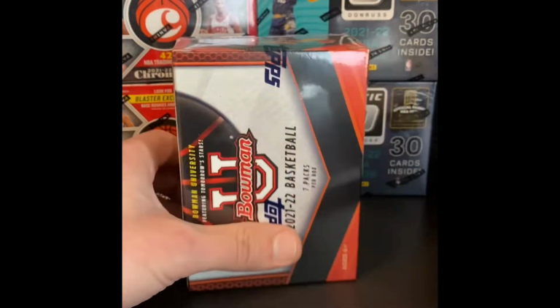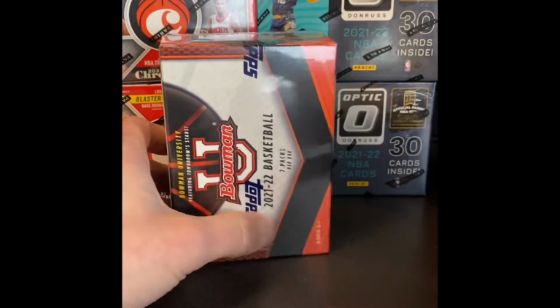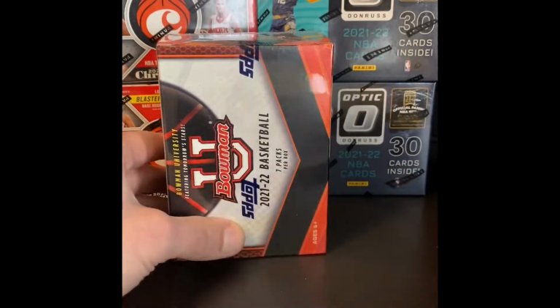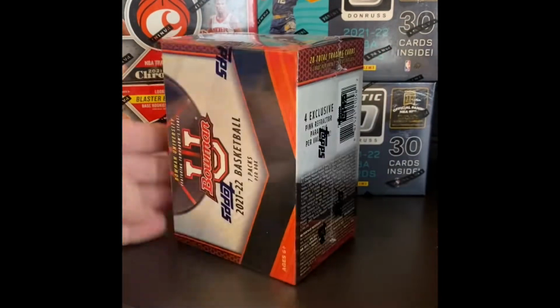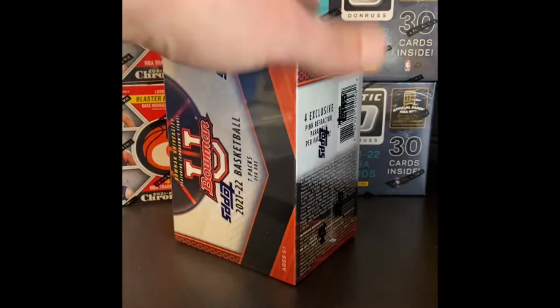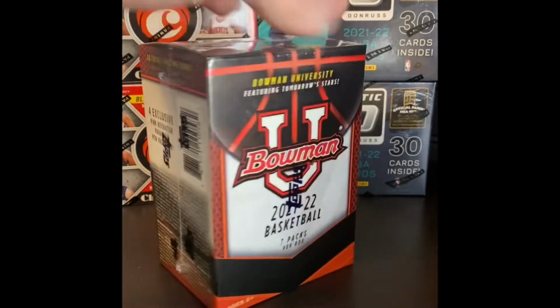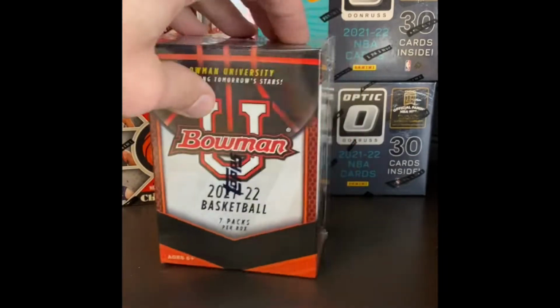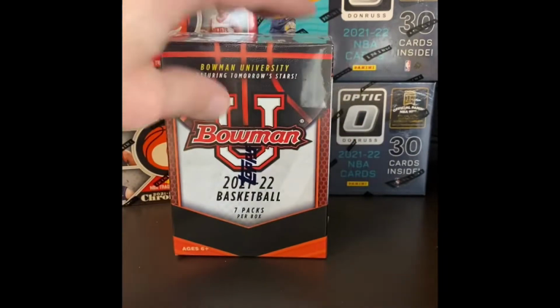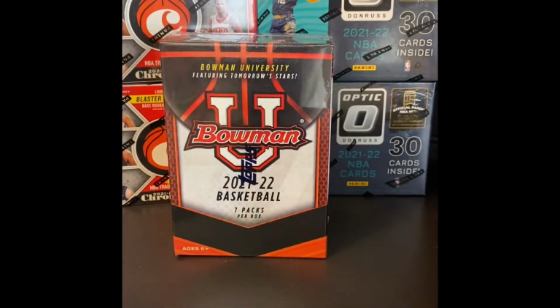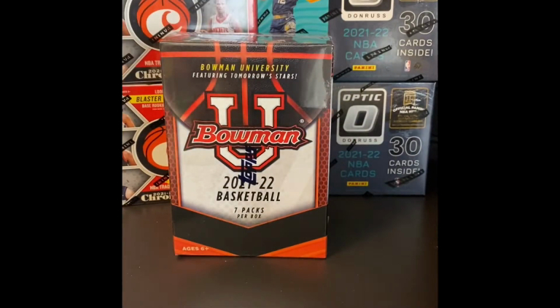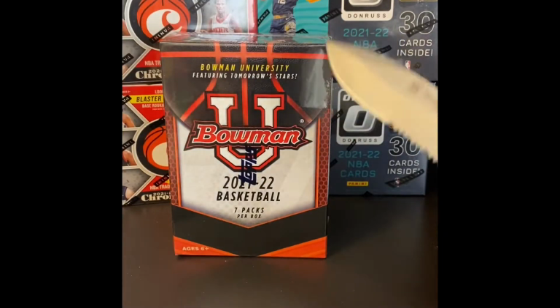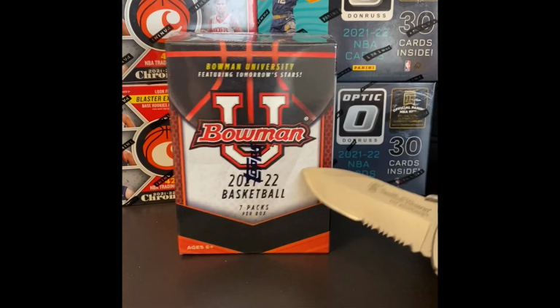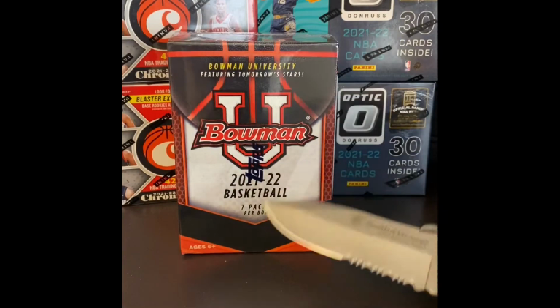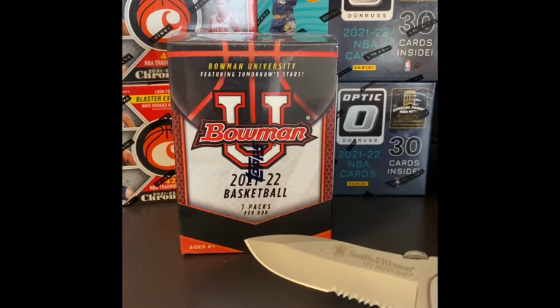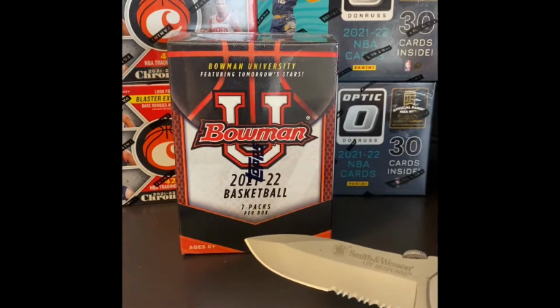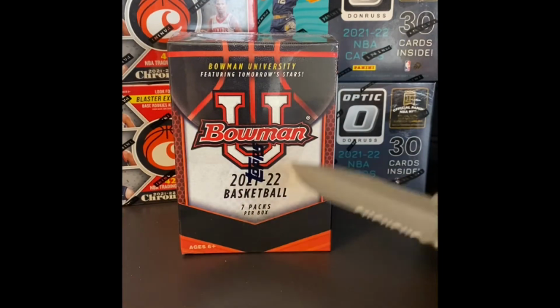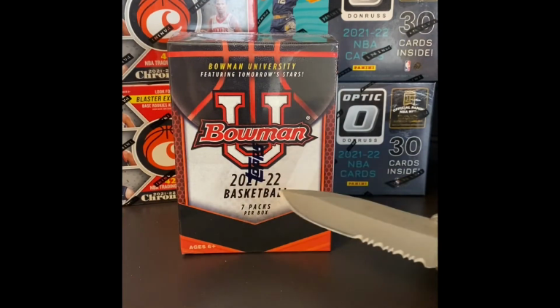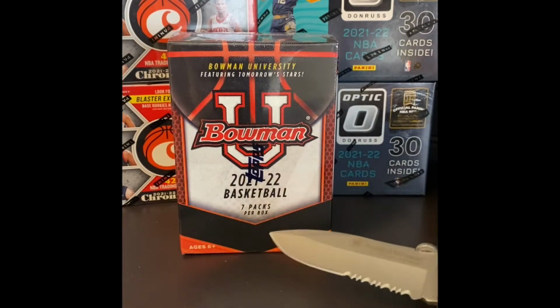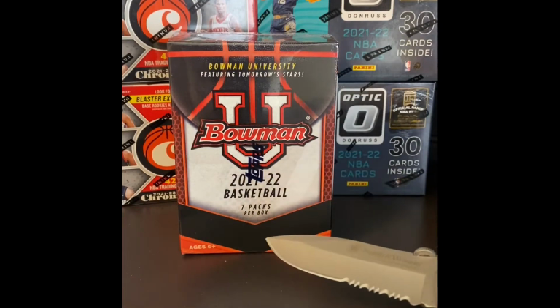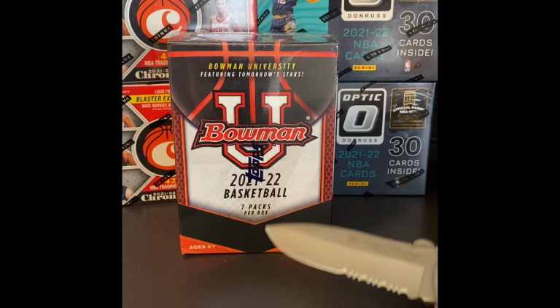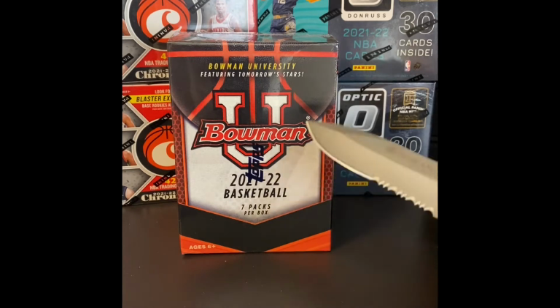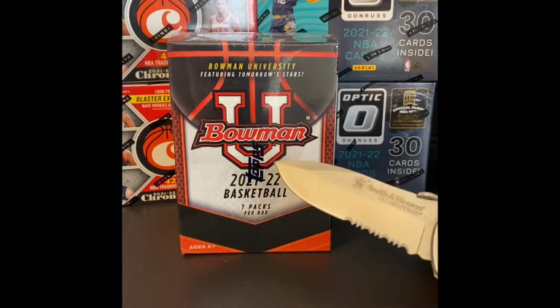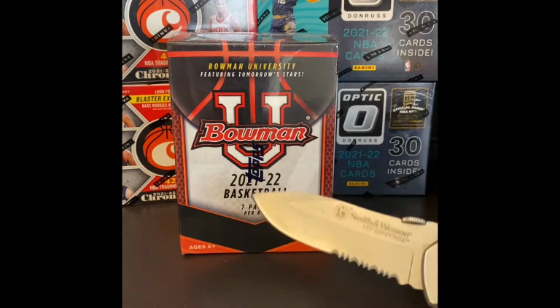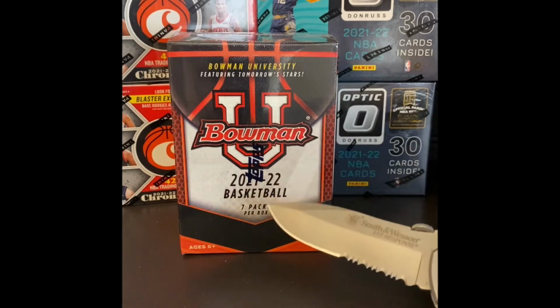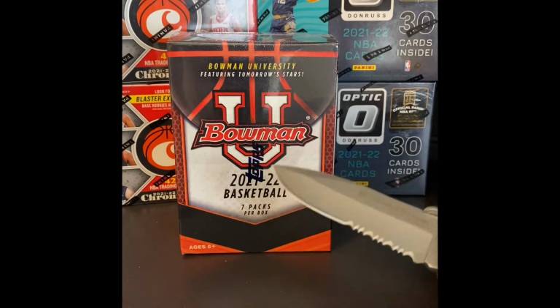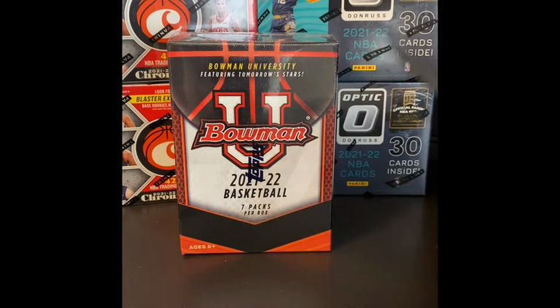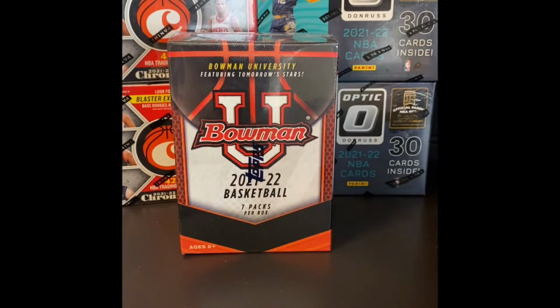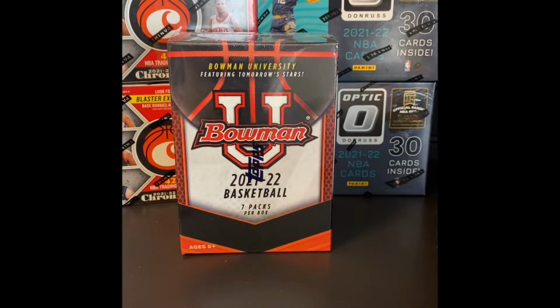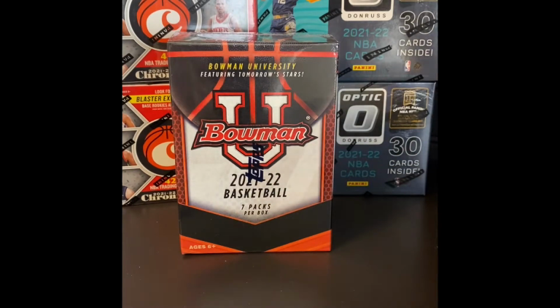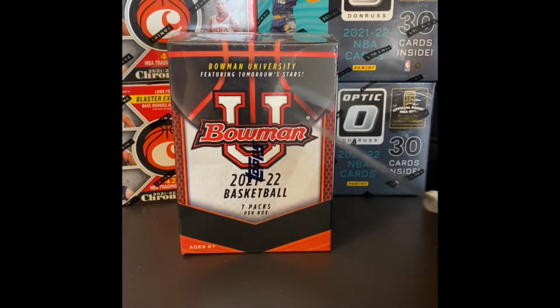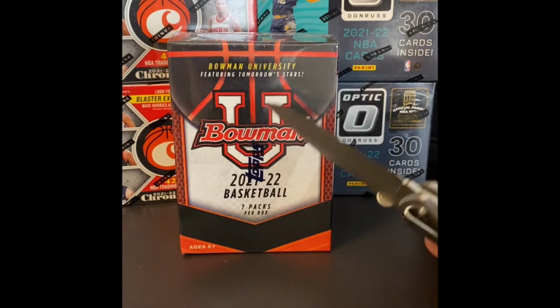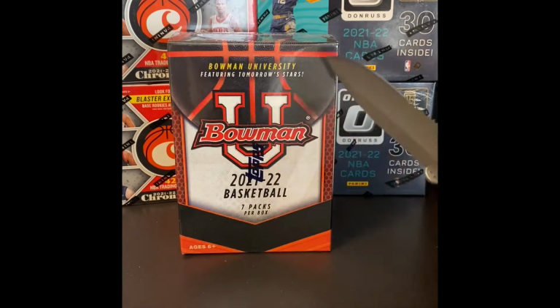This will be my second one that I've opened on the channel. I've done some of the football as well. Had a little better luck with the football ones, but figured with NBA starting up, let's give one of these another try.